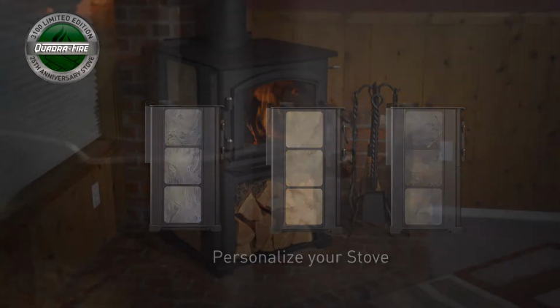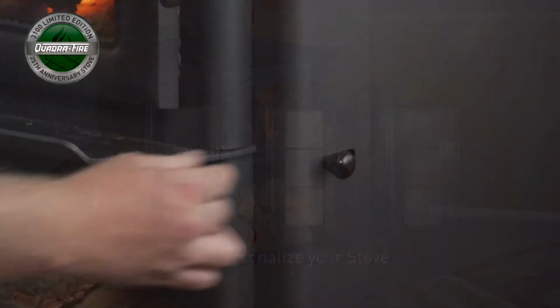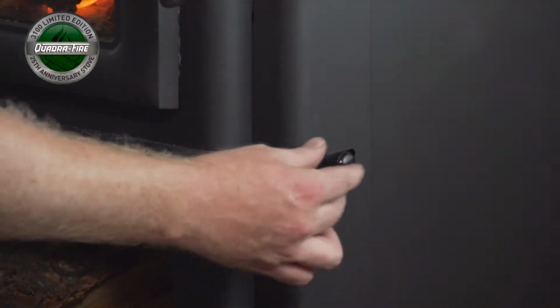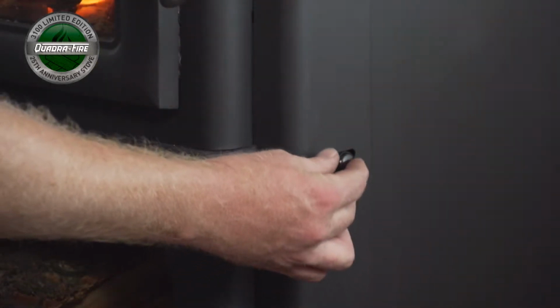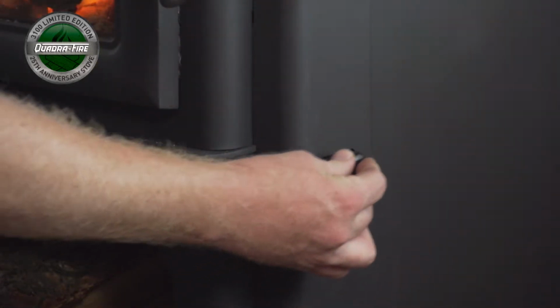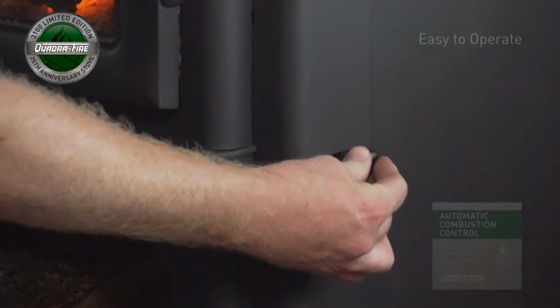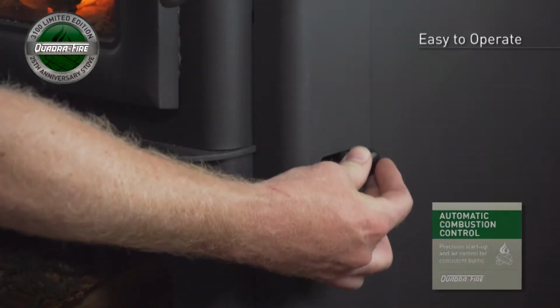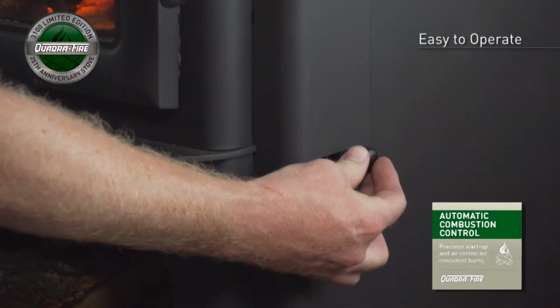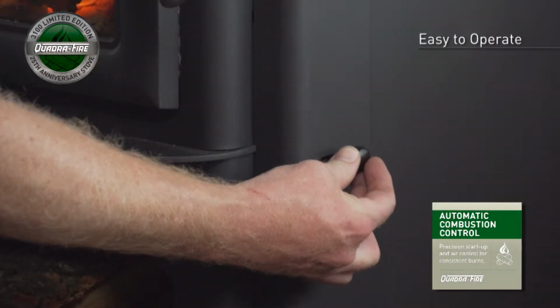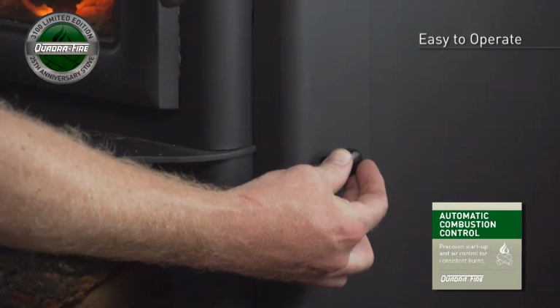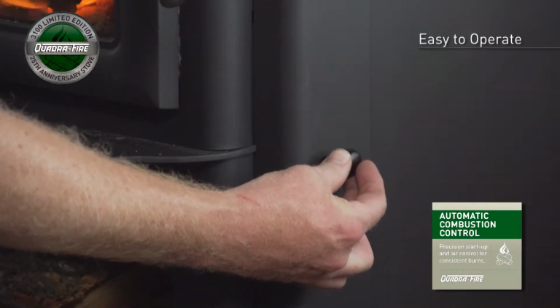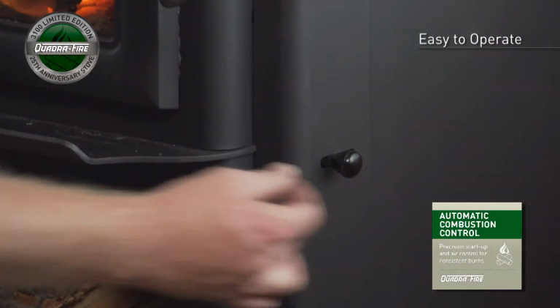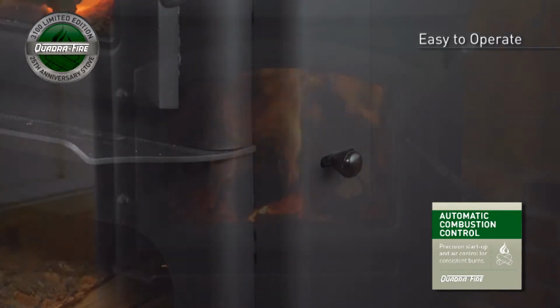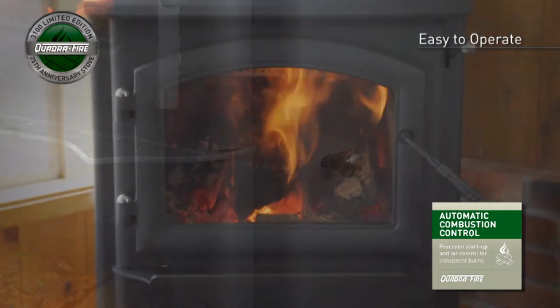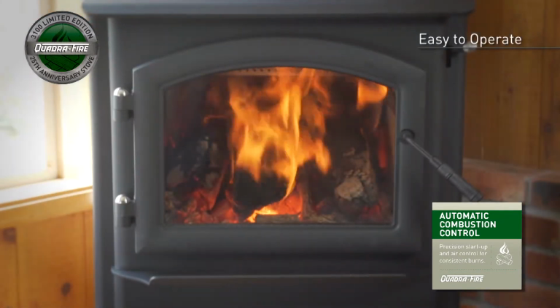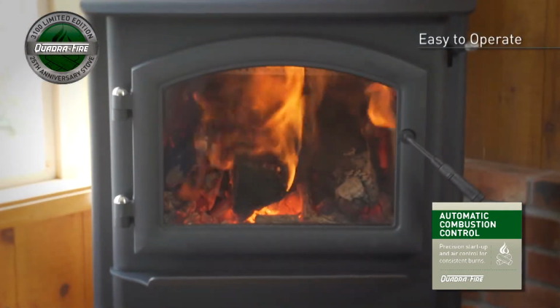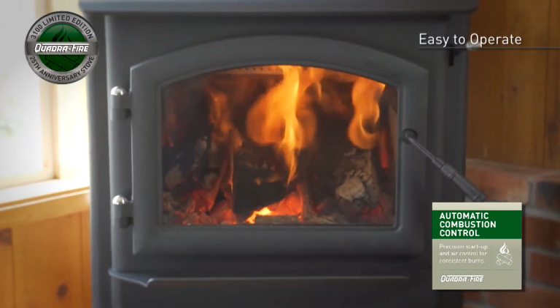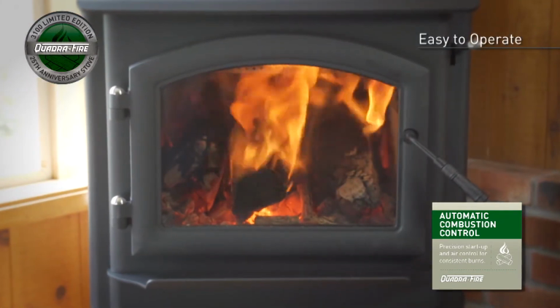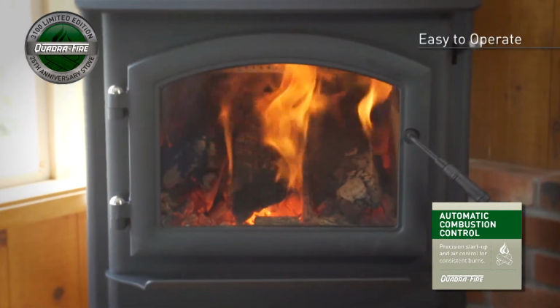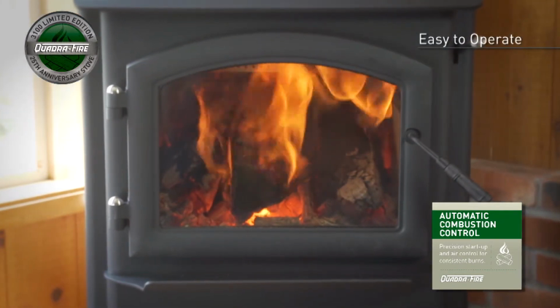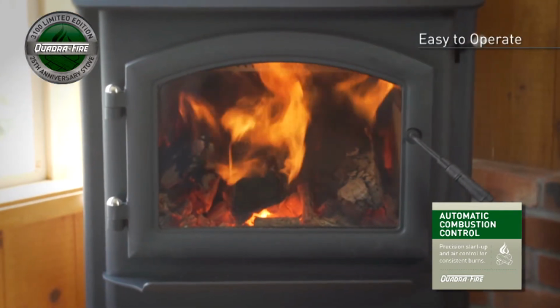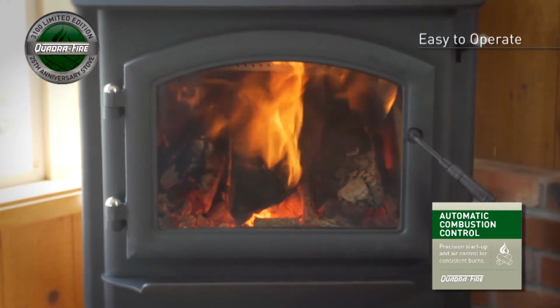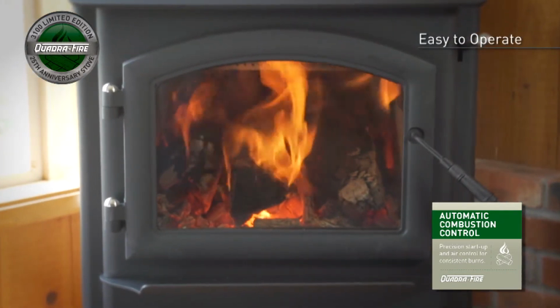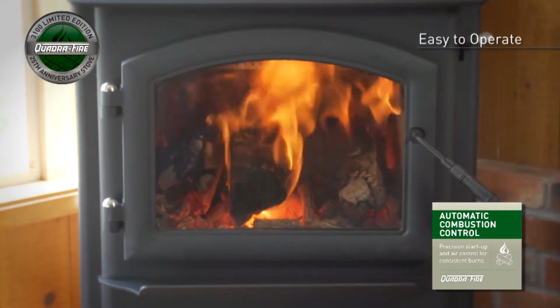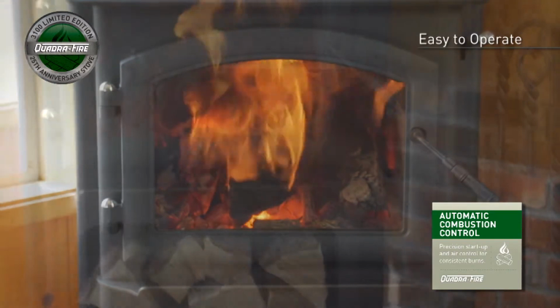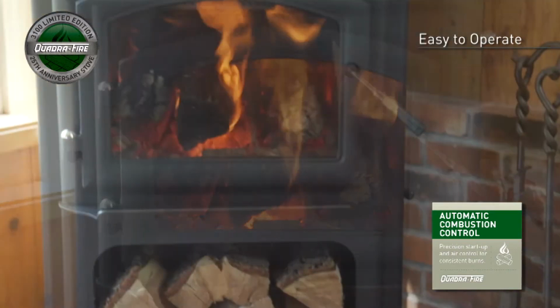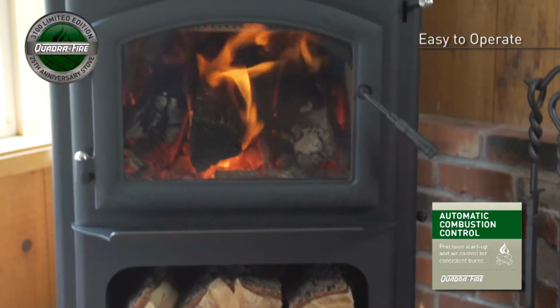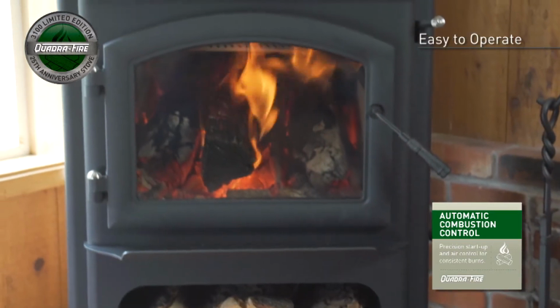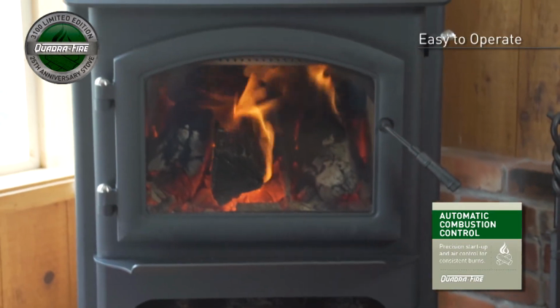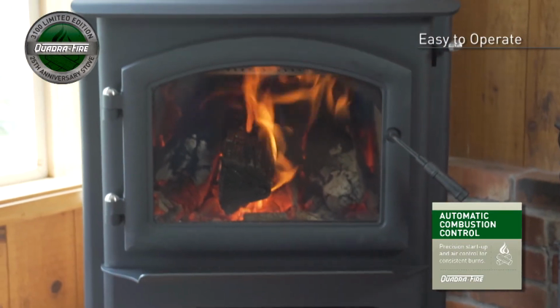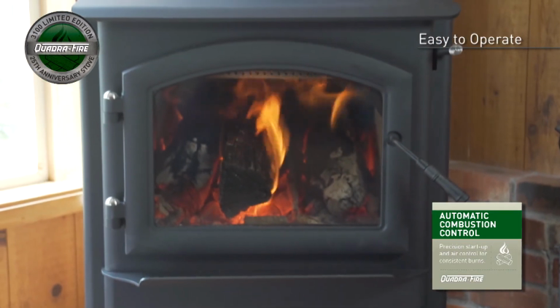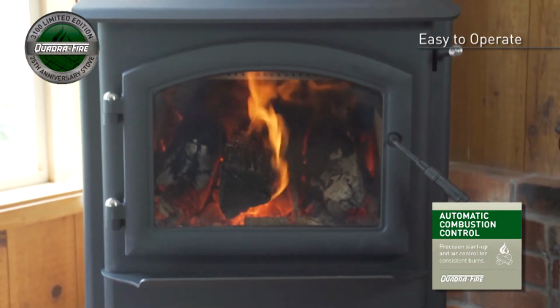Automatic combustion control technology helps the 3100 Limited Edition provide precision startup and consistent long burns. Just load the wood, light the fire, and walk away — it's that simple.